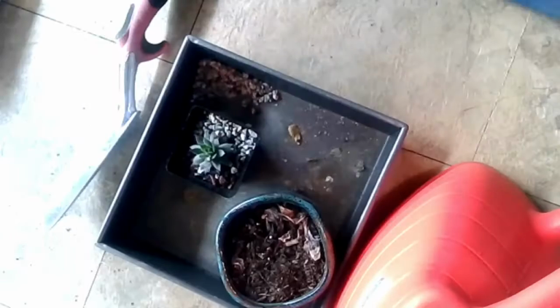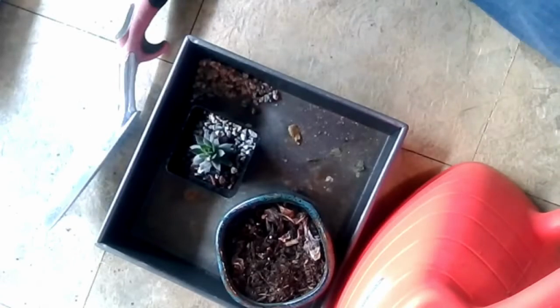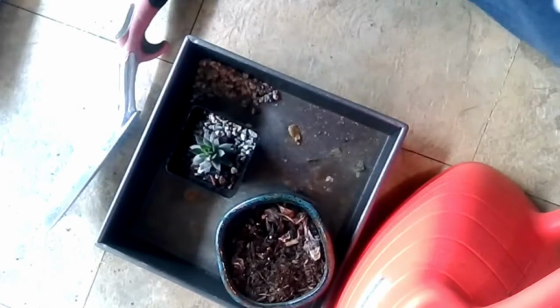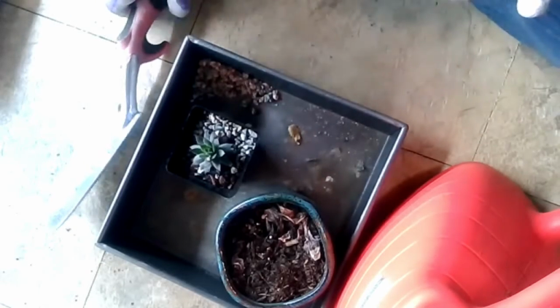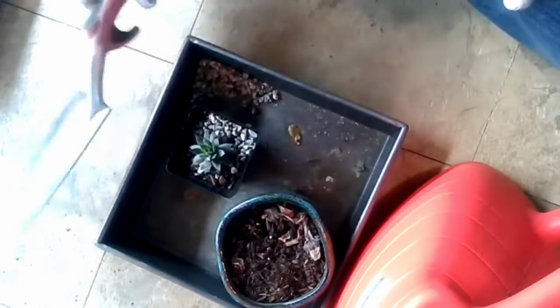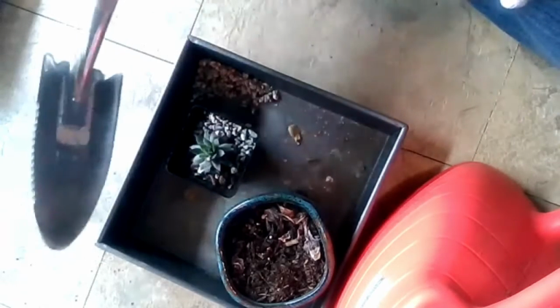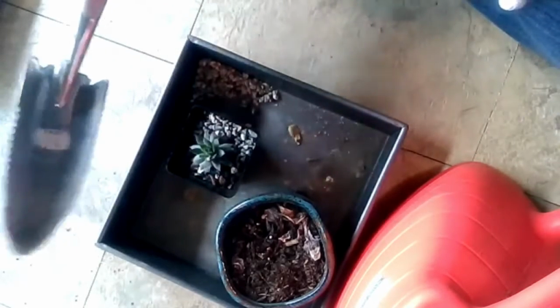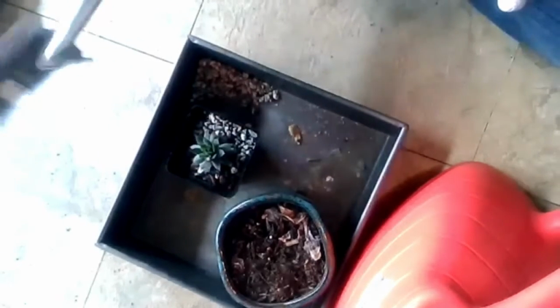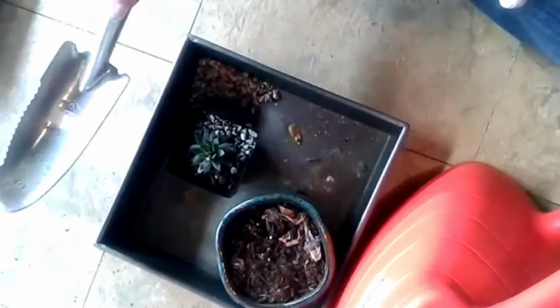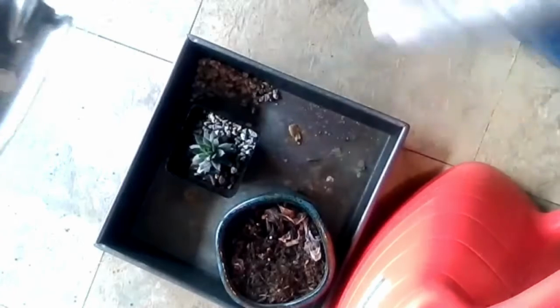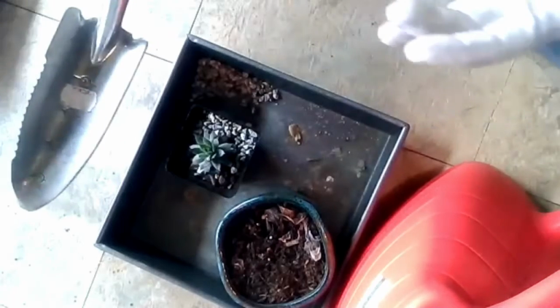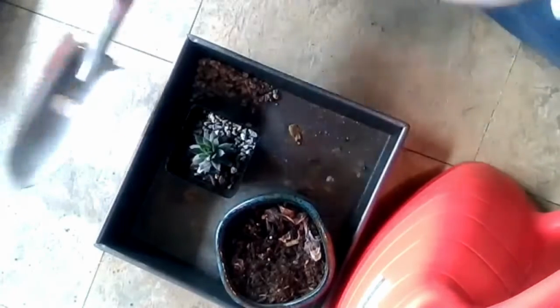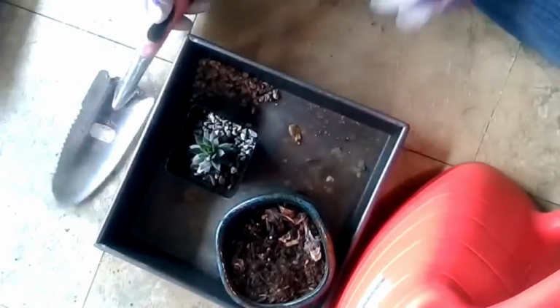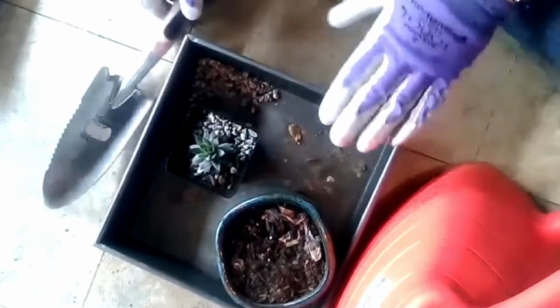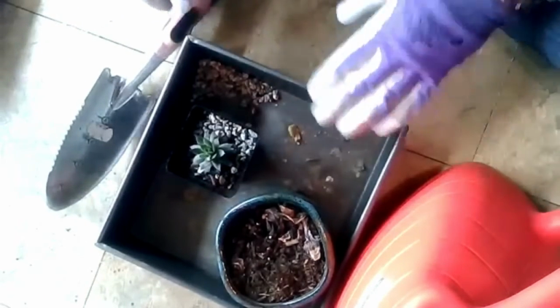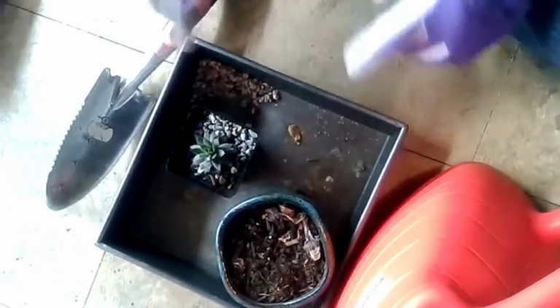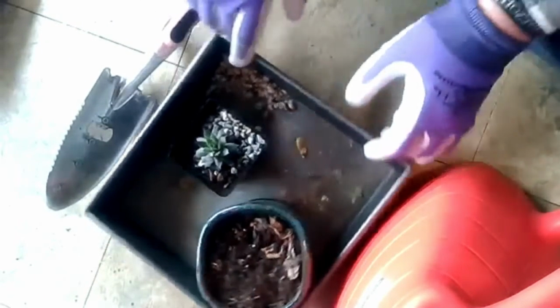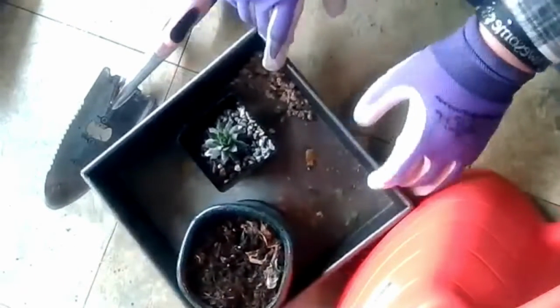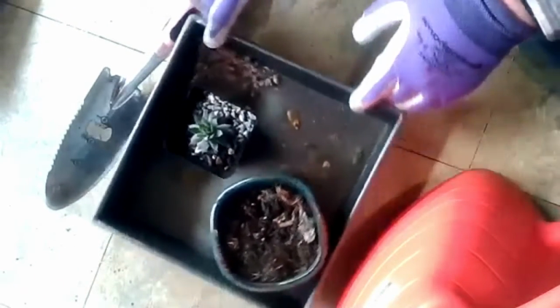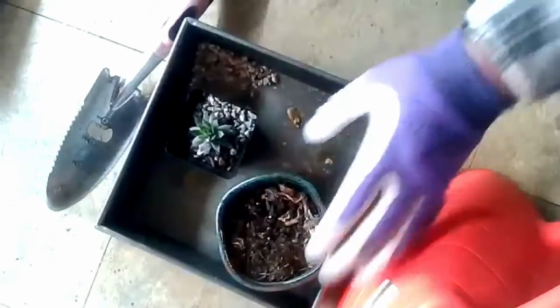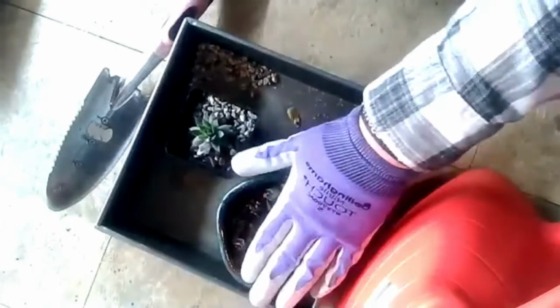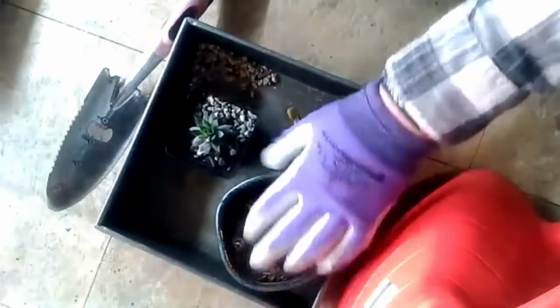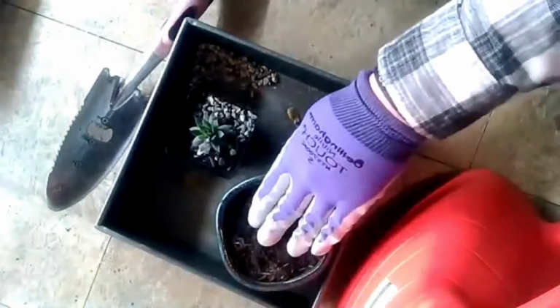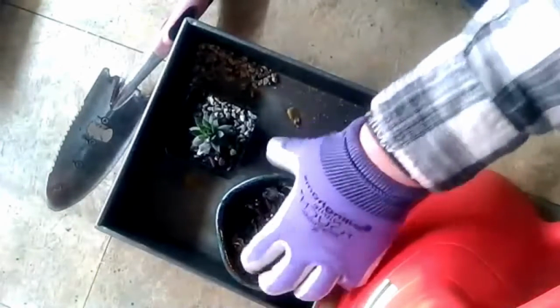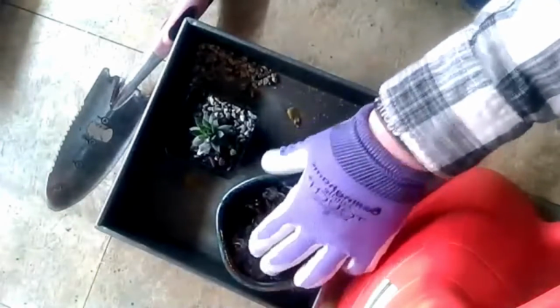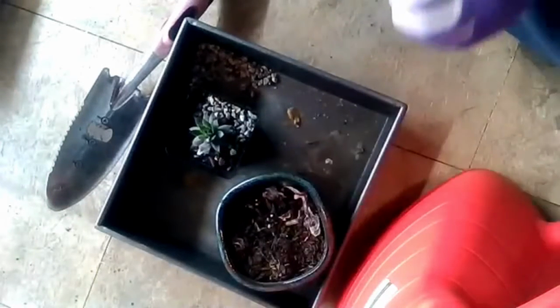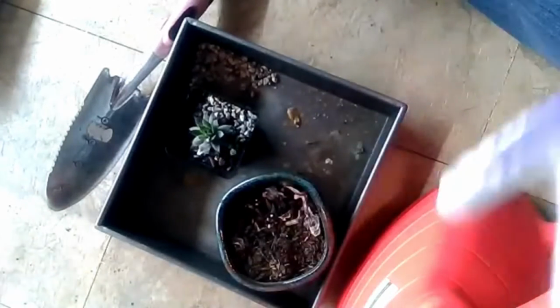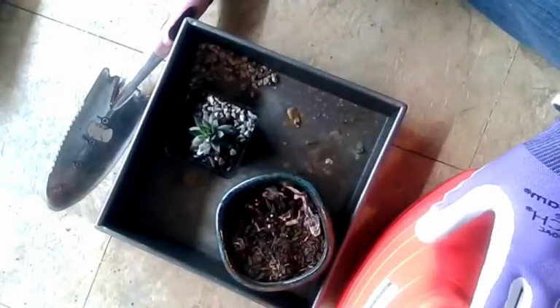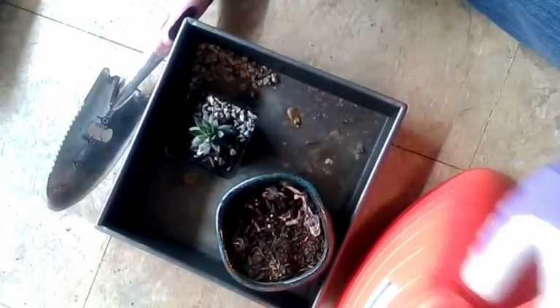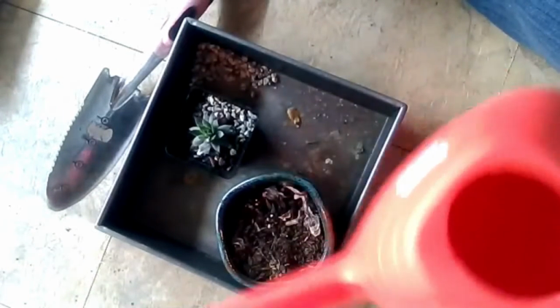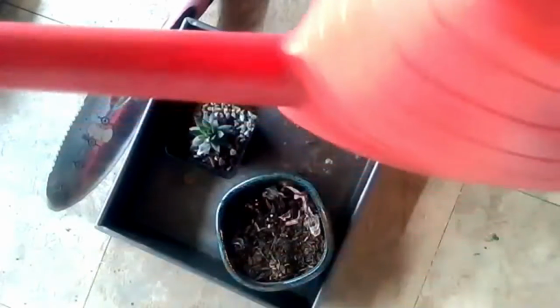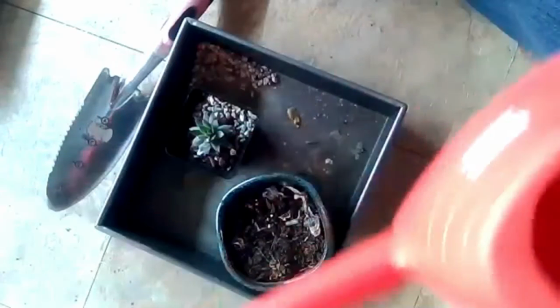So simply put, the tools you're going to need are some sort of device to scoop things out, try to keep the dirt and things inside your pot, and some good soil and obviously water as well.